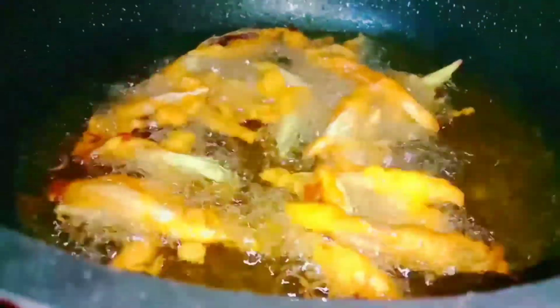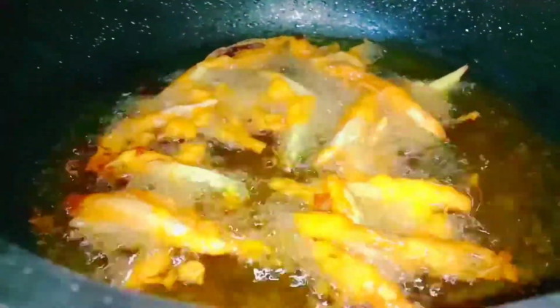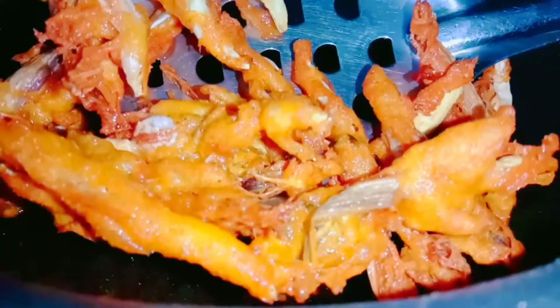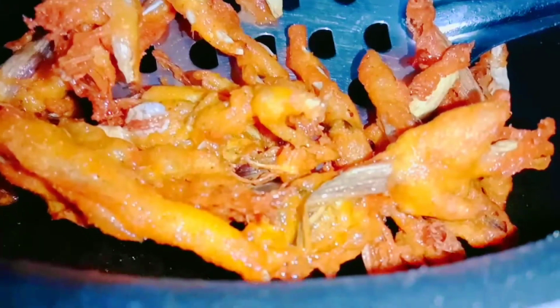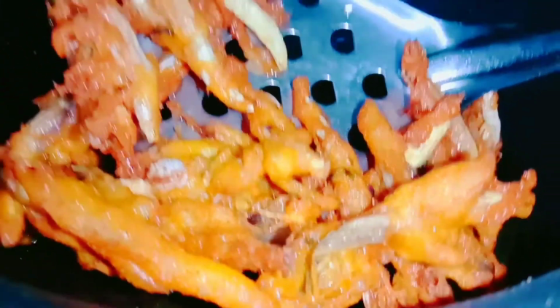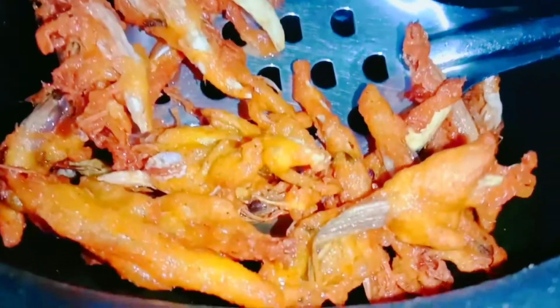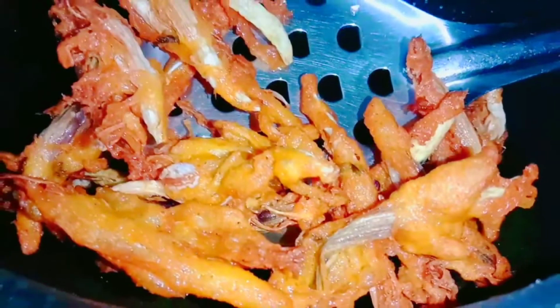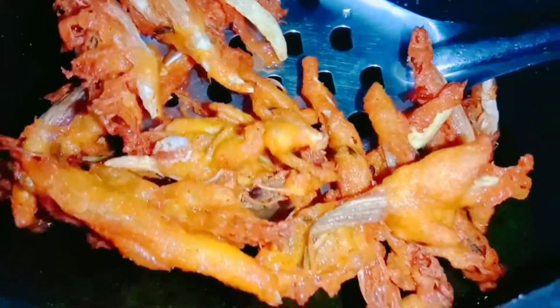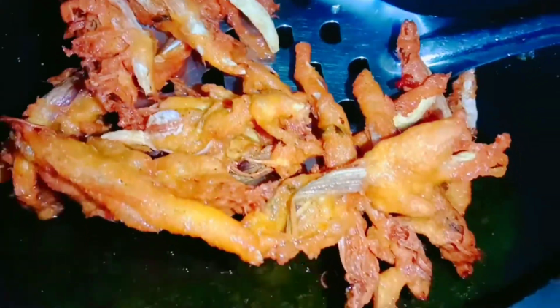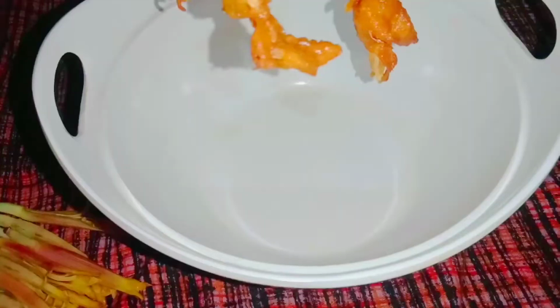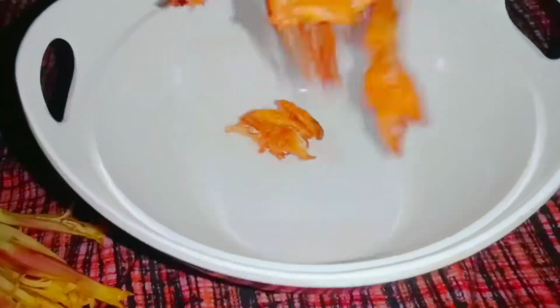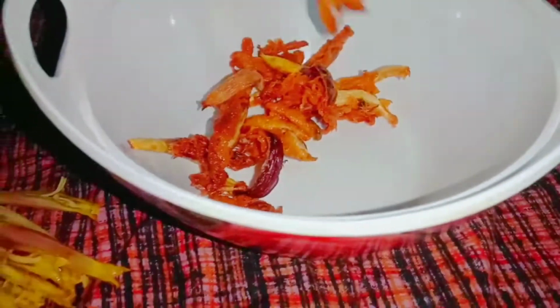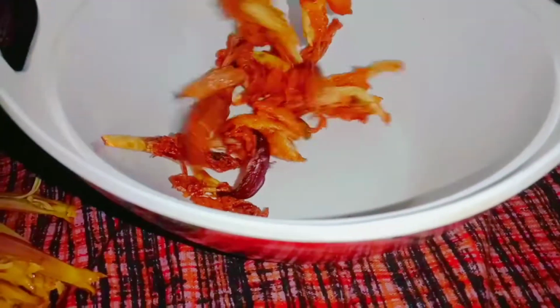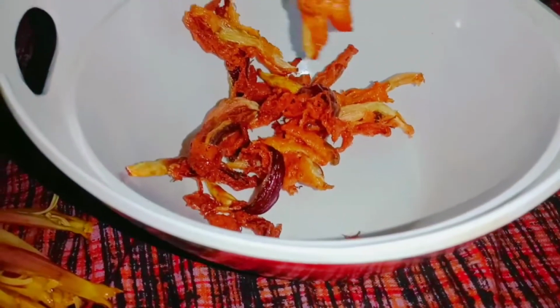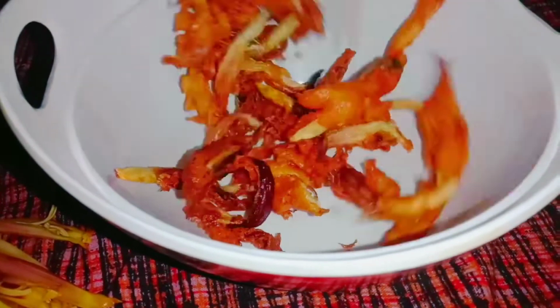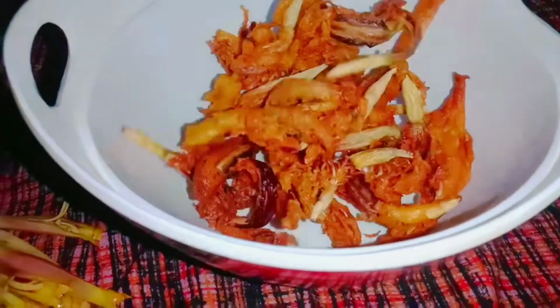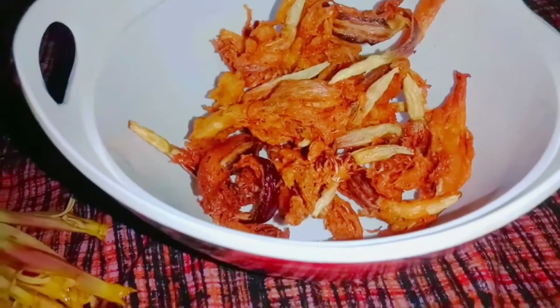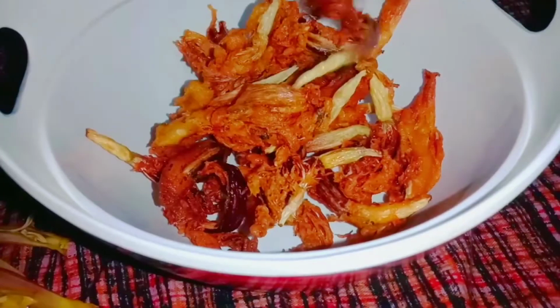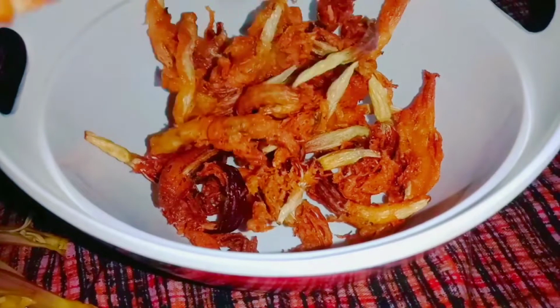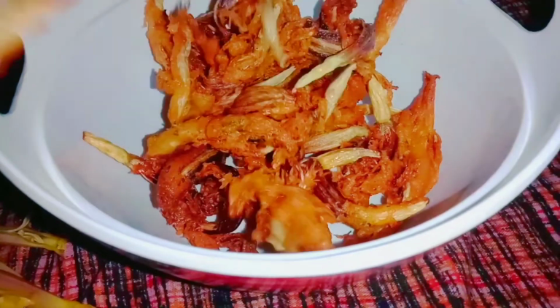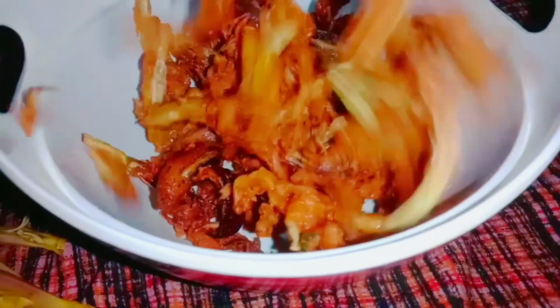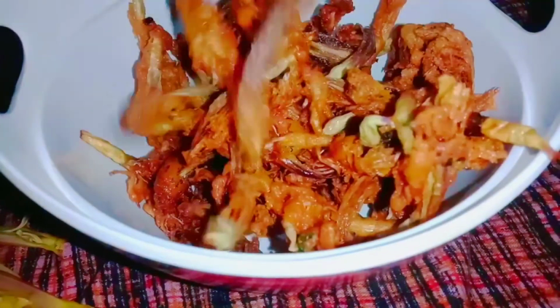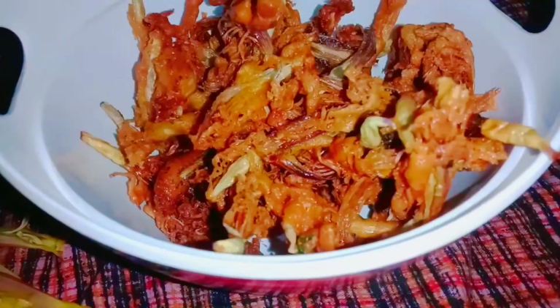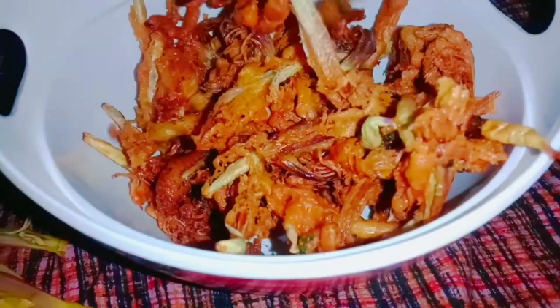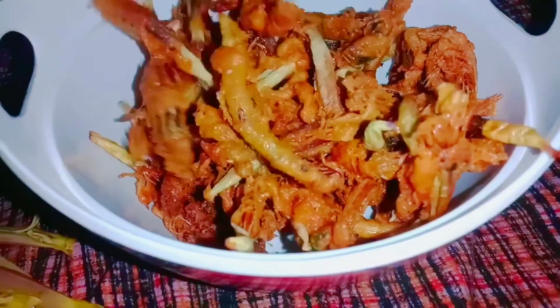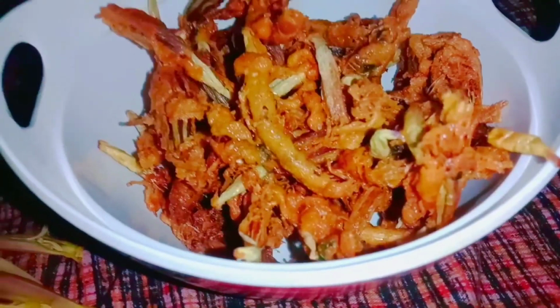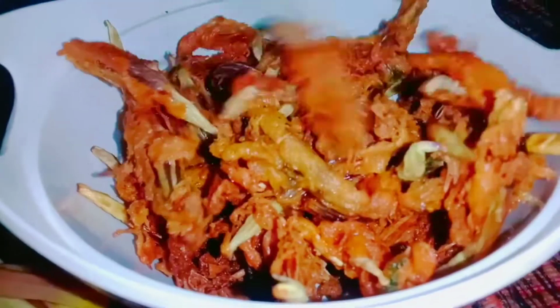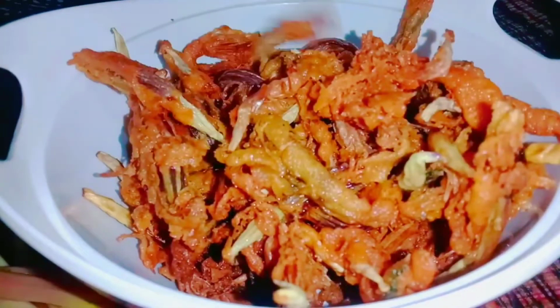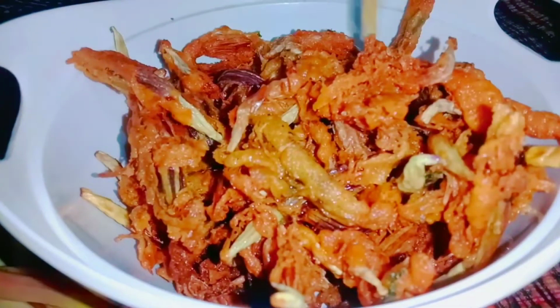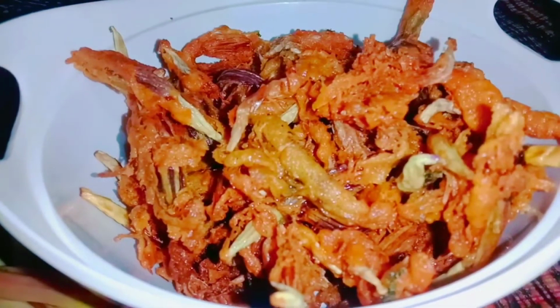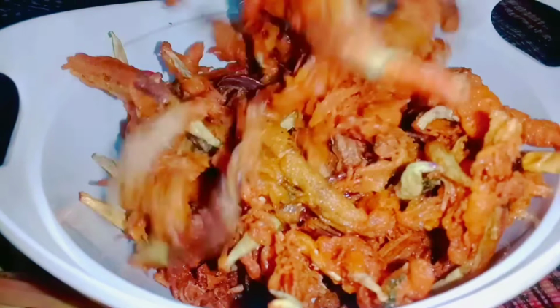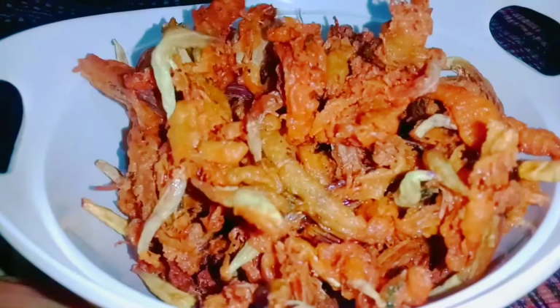That's how tasty and crispy the aritipoo chips is ready! Tomato Puppu, Rasam and Sambar — Loki E-Areti Poo Chips Charlotte E-Sty Gontai Available.